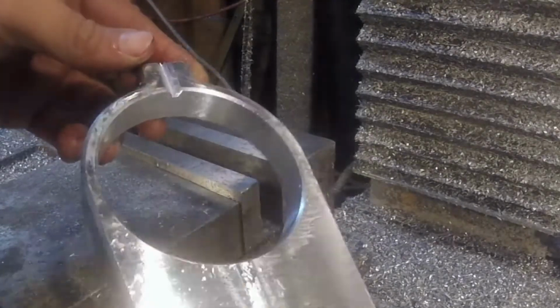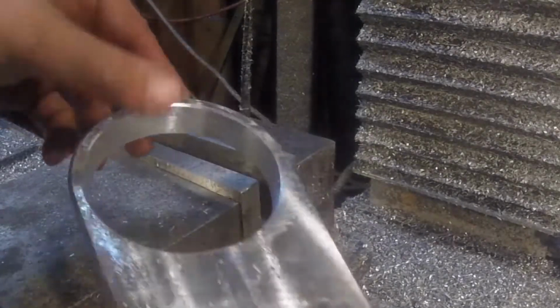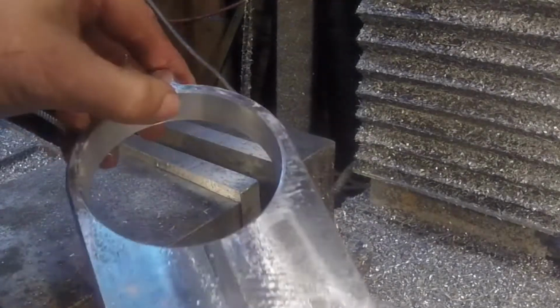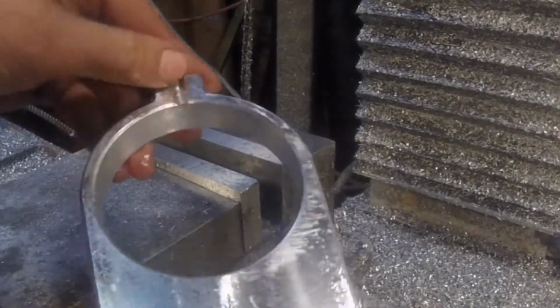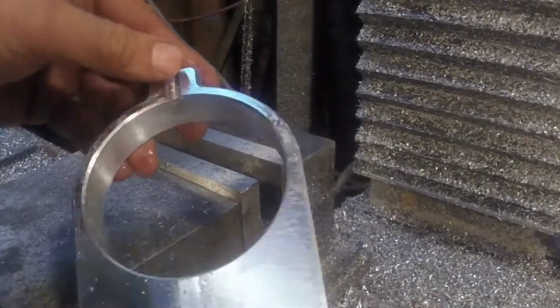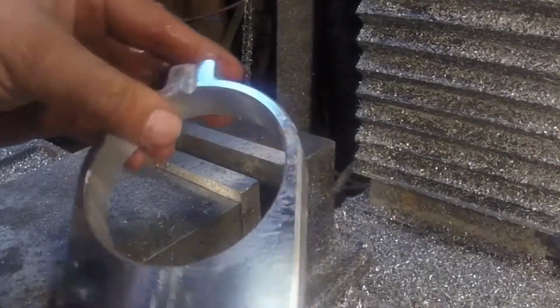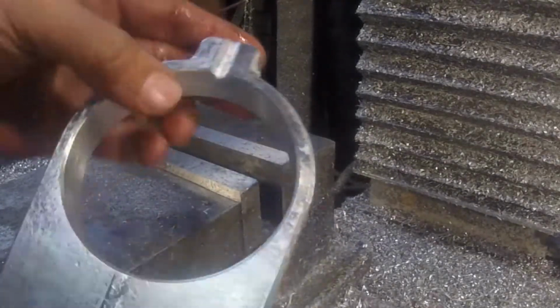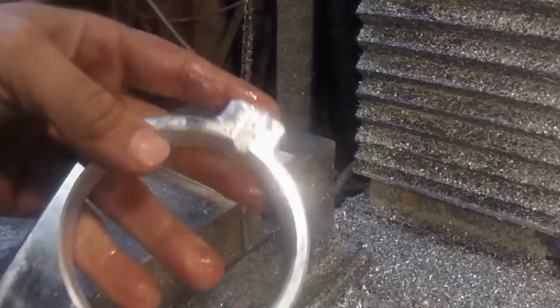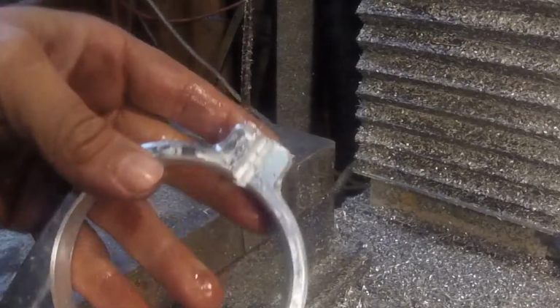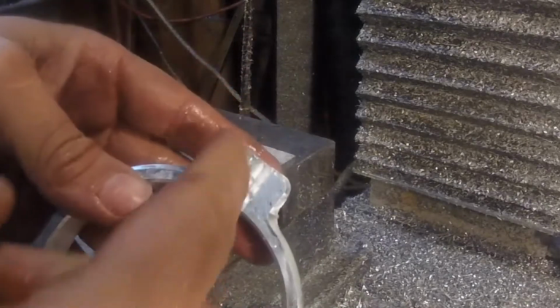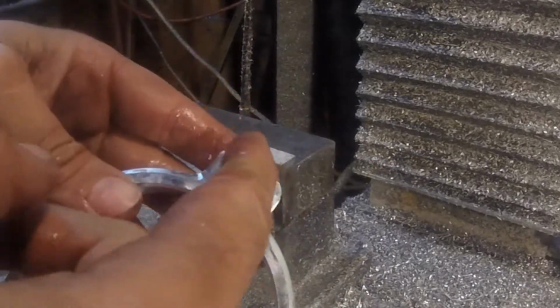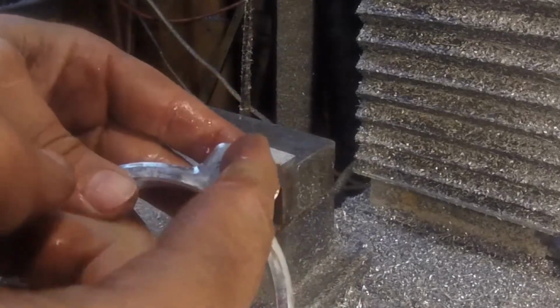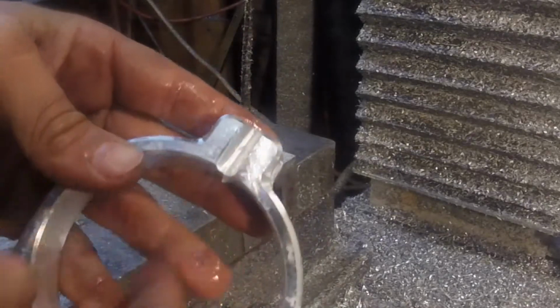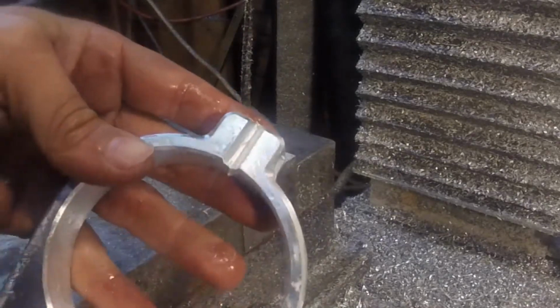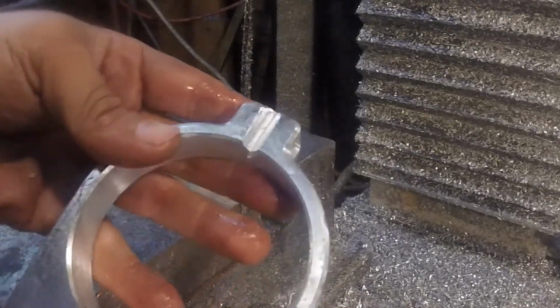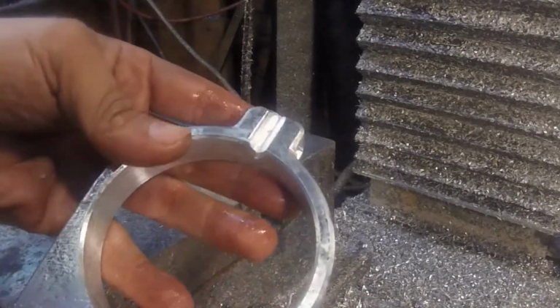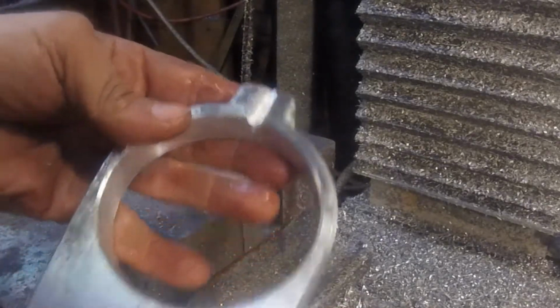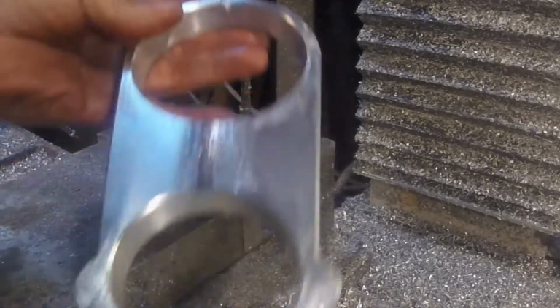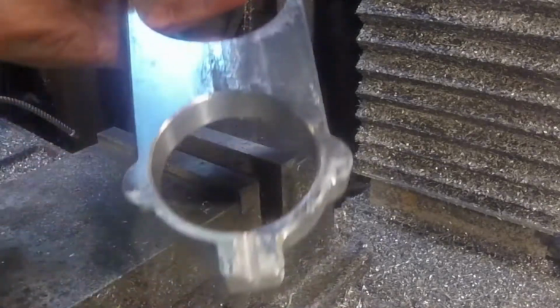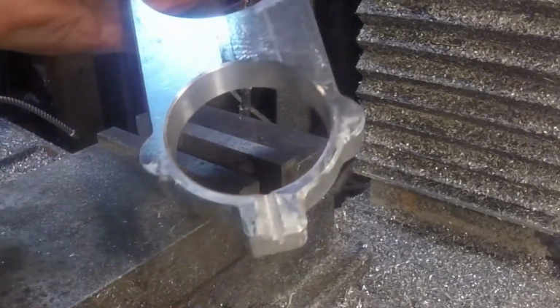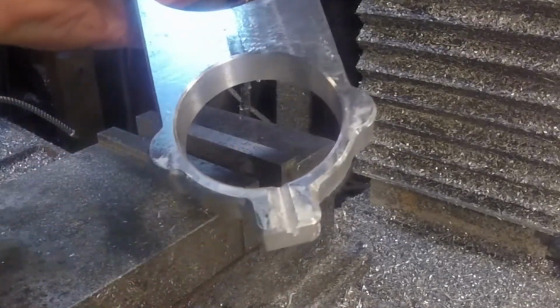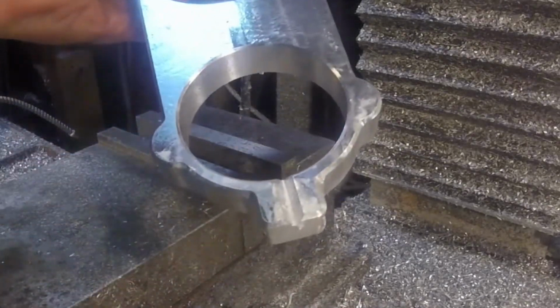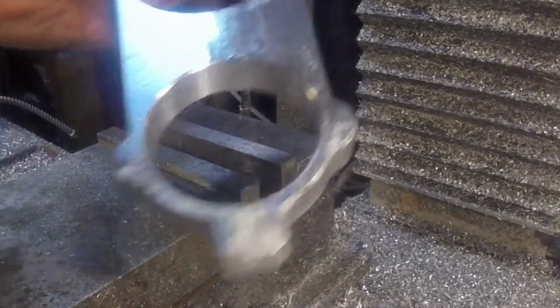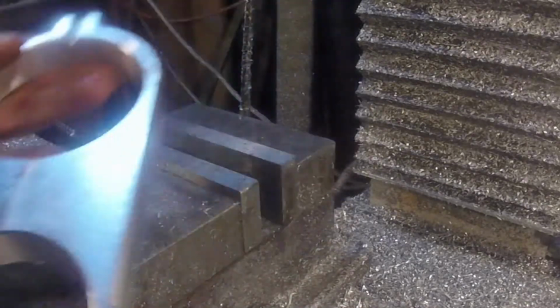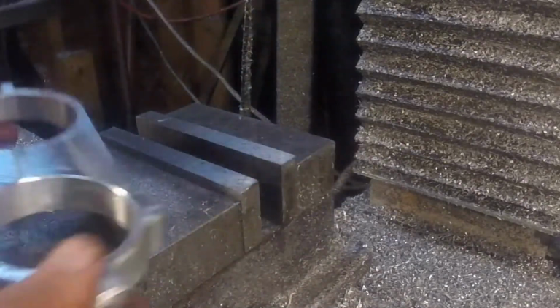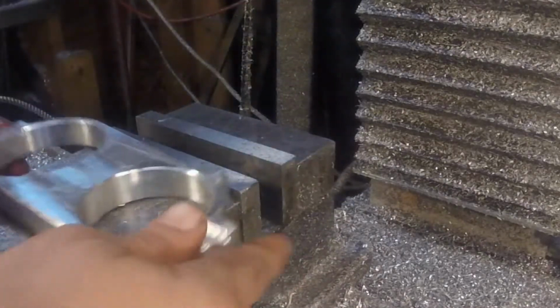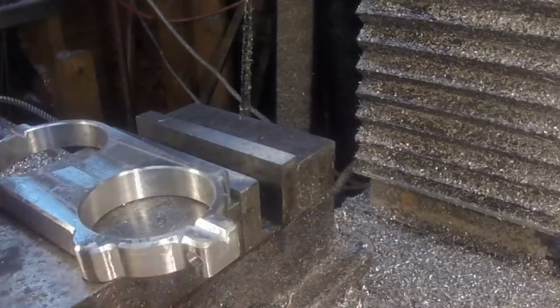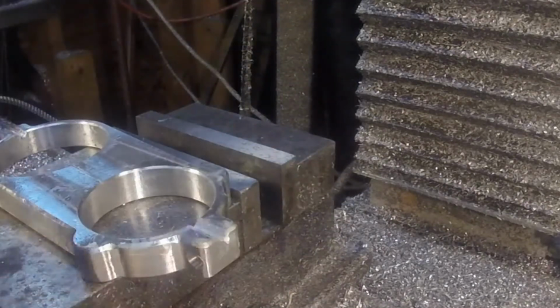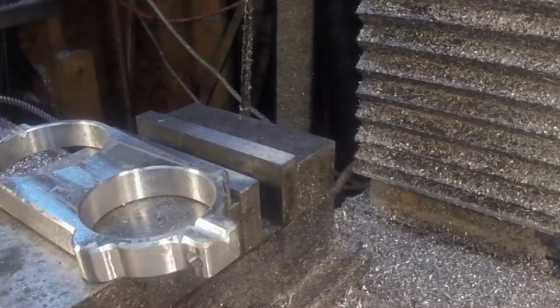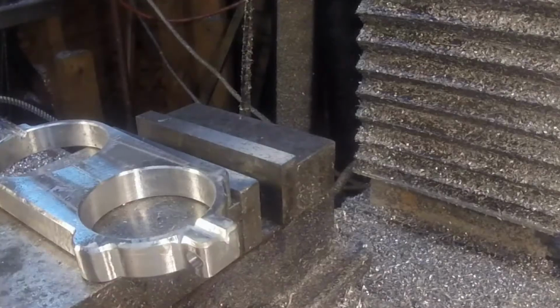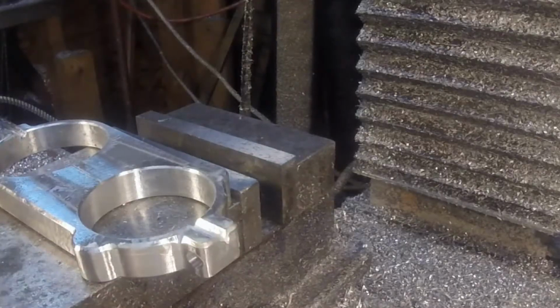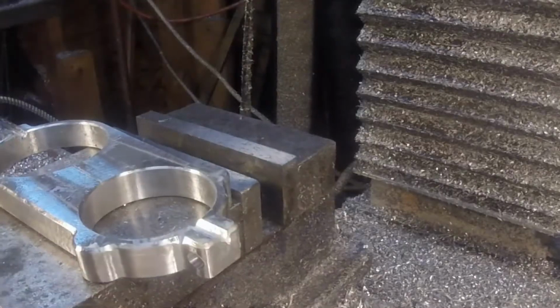Not a bad surface finish at all. Here you can see the V notch better that I'm going to use to align the horizontal. So let's do that now.